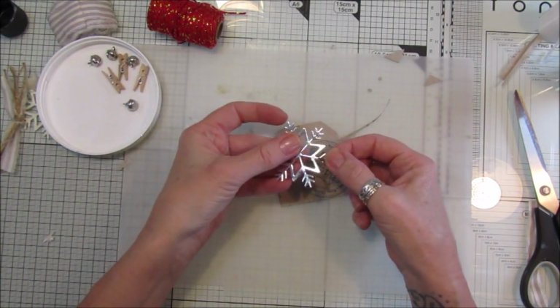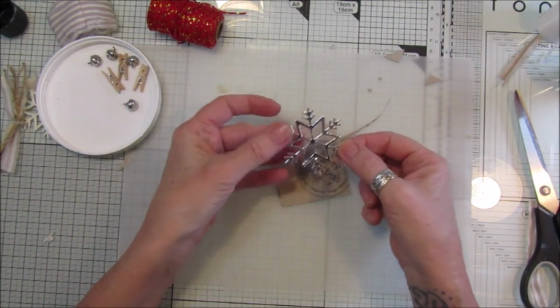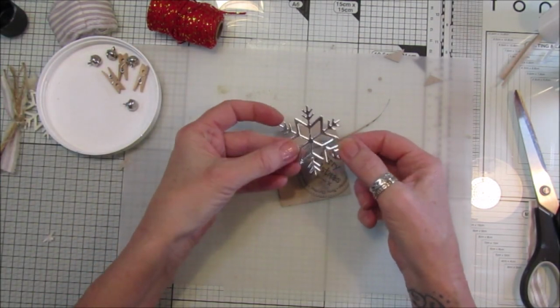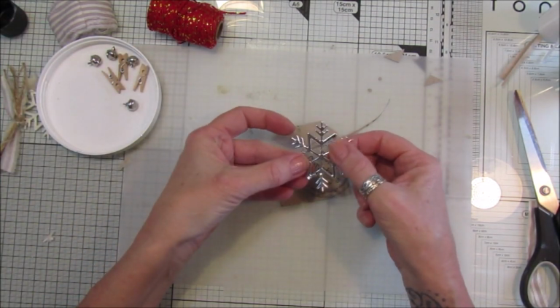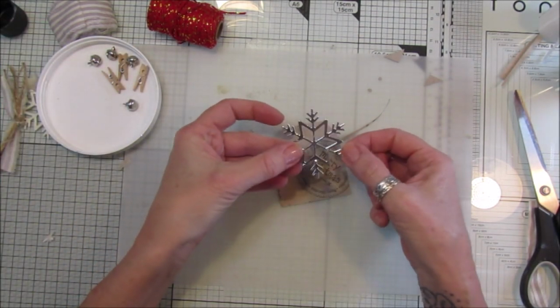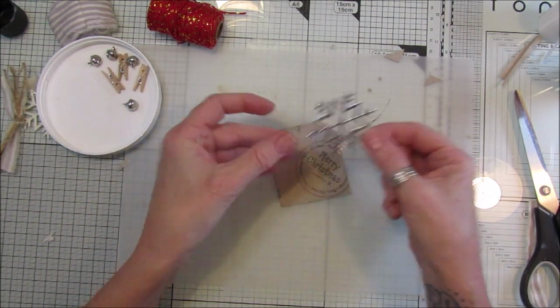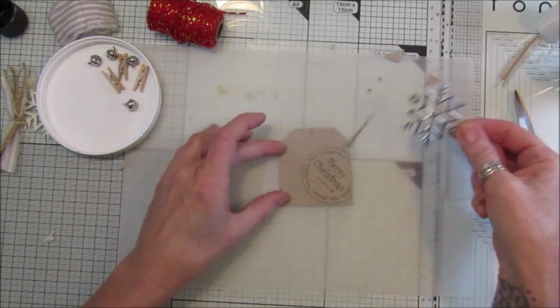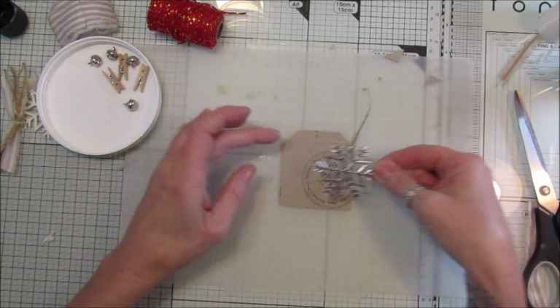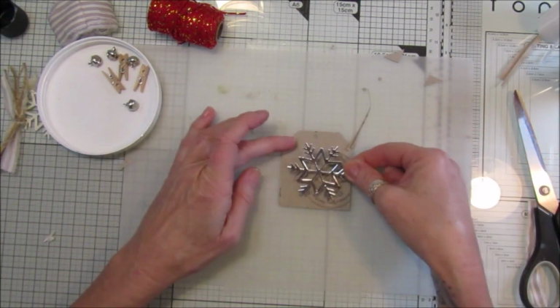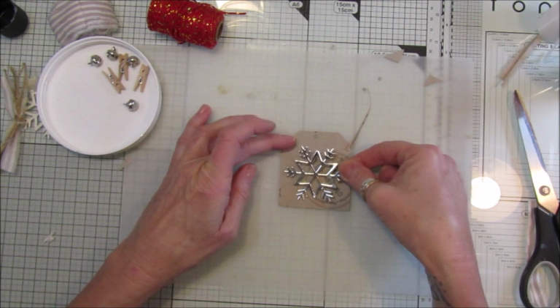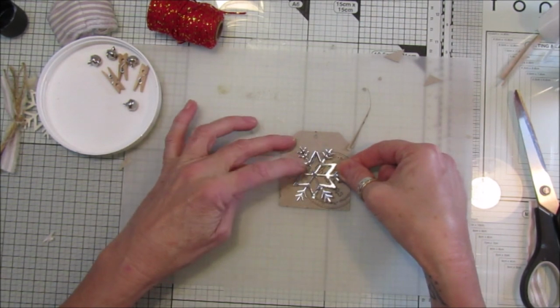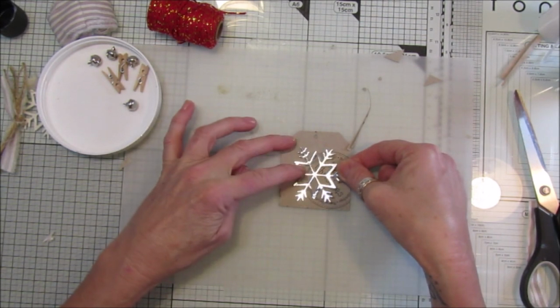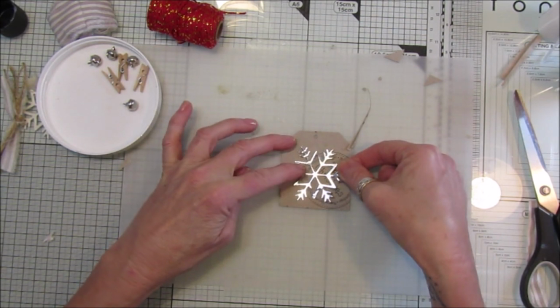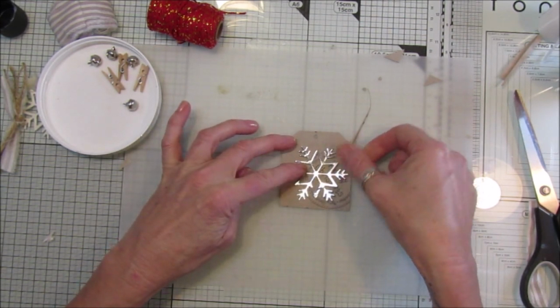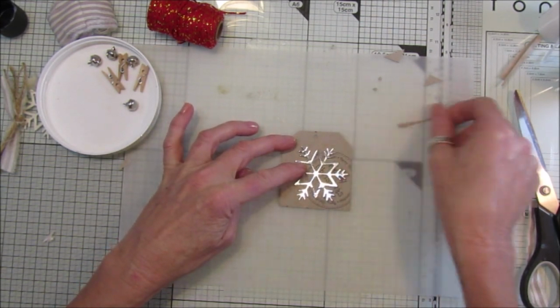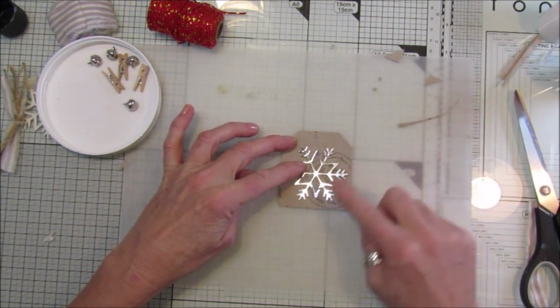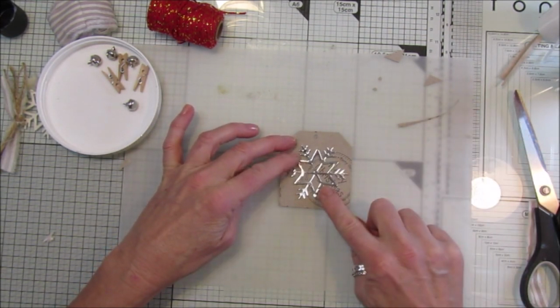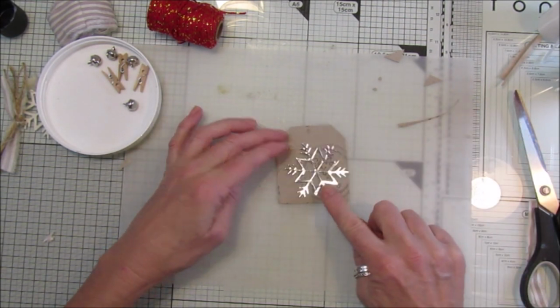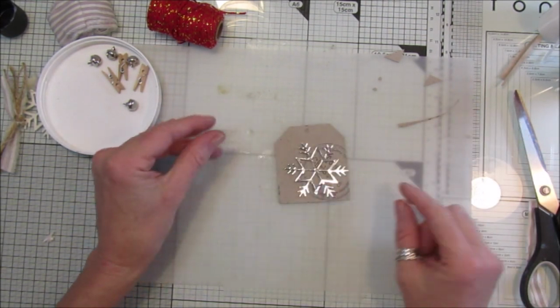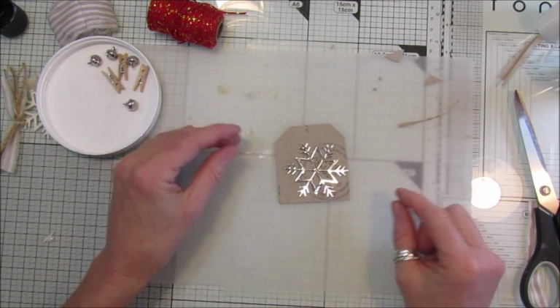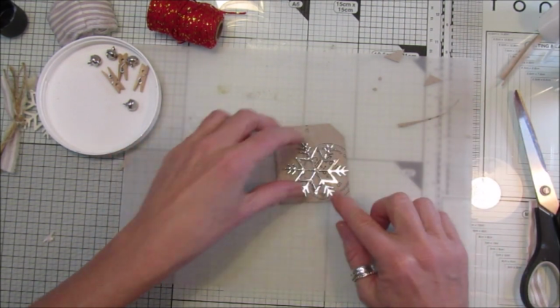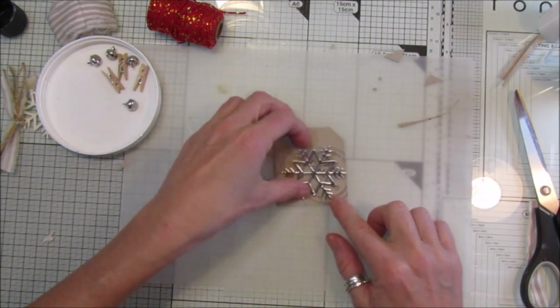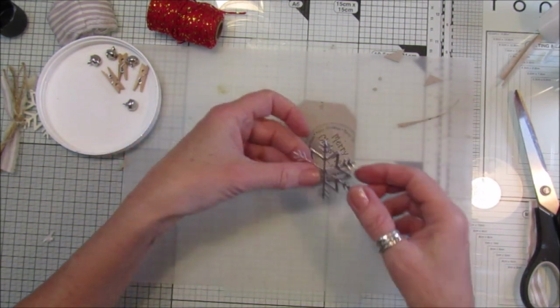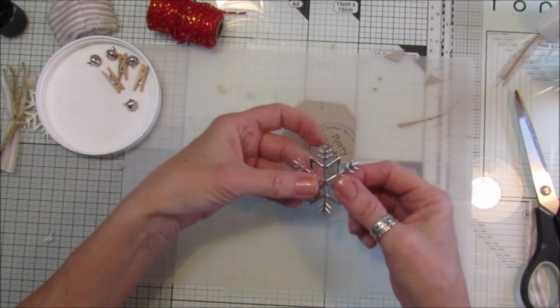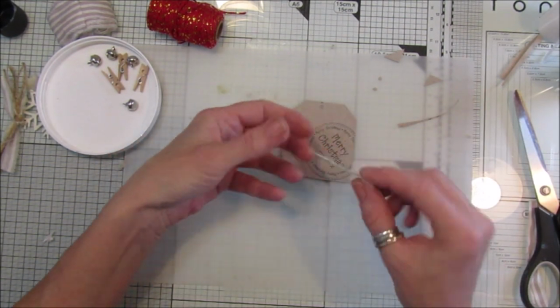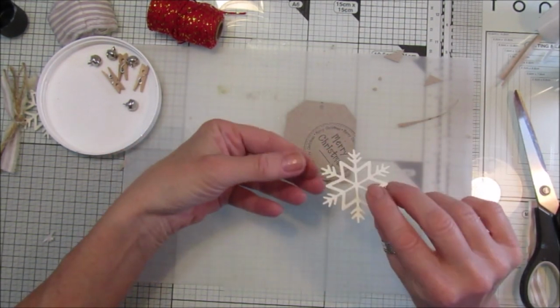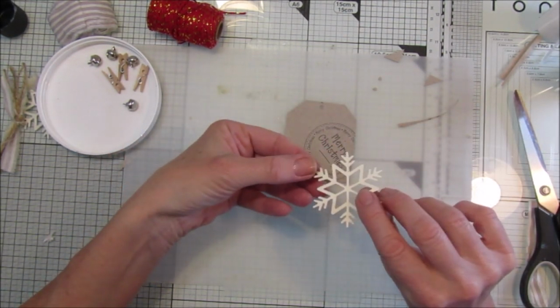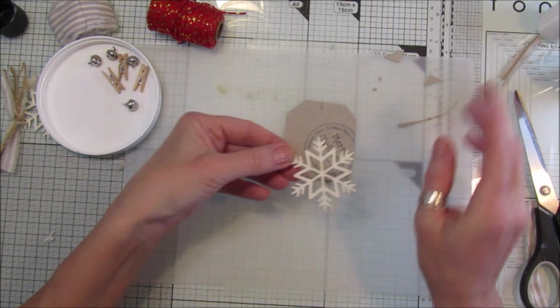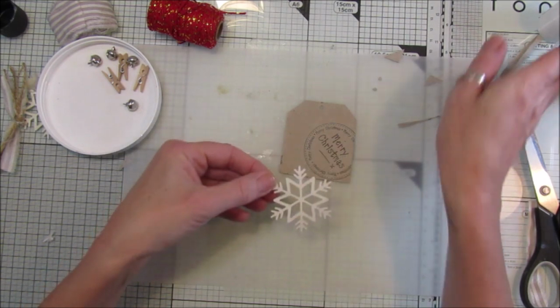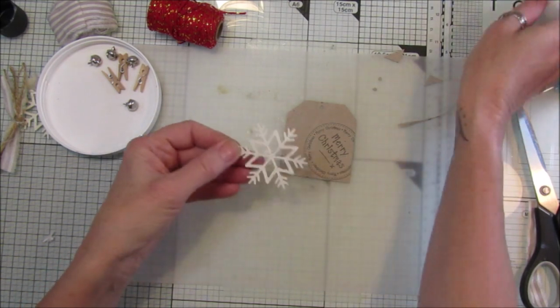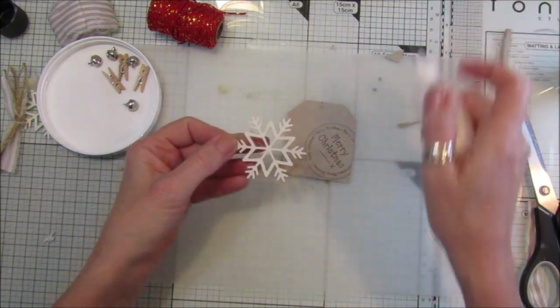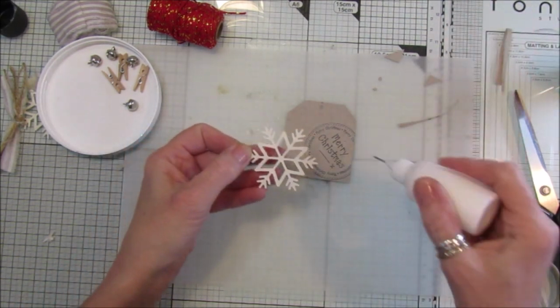I've also got these lovely little shiny die cuts from some mirror board - I think that looks nice just stuck on there, gives it a little bit of shine to it.